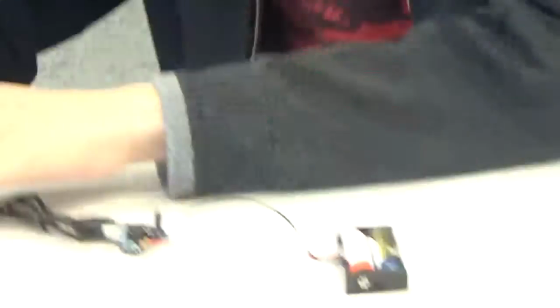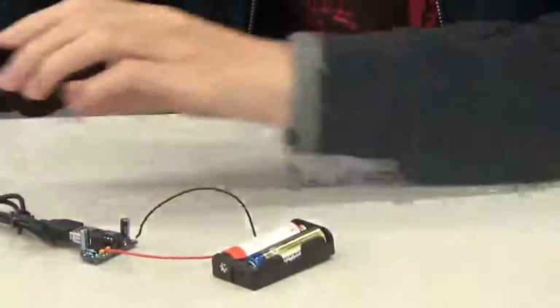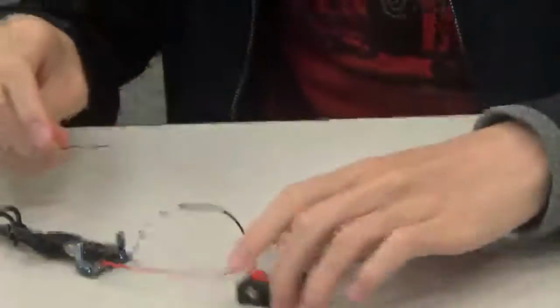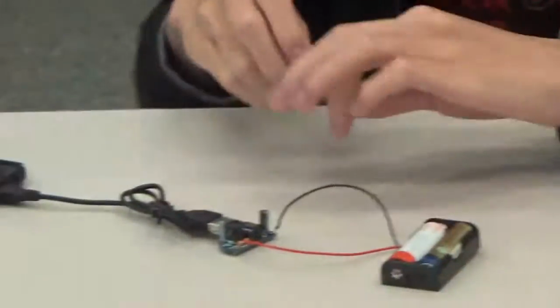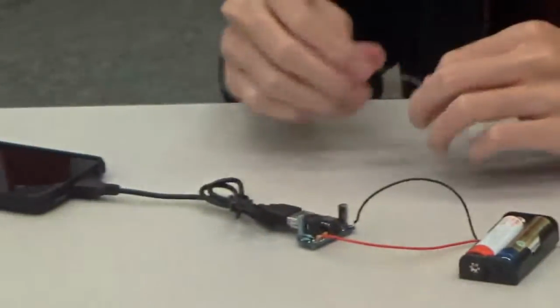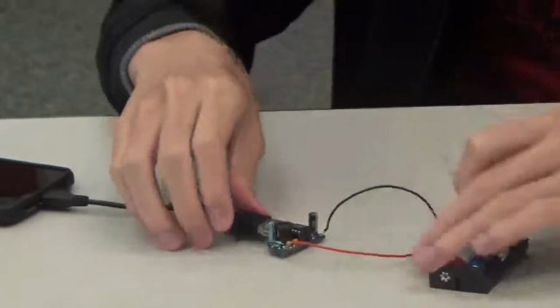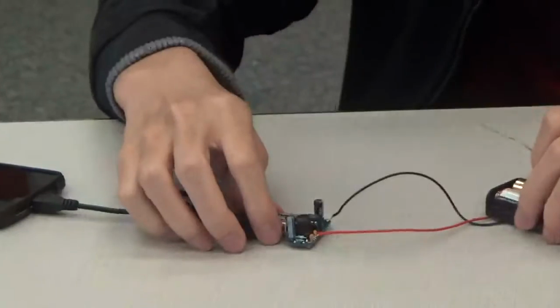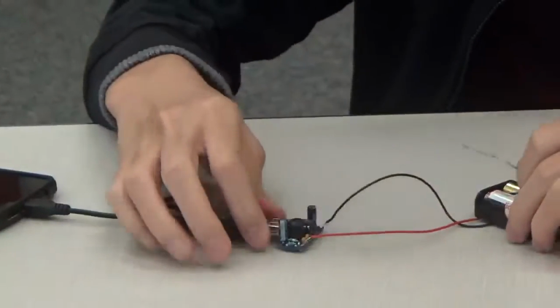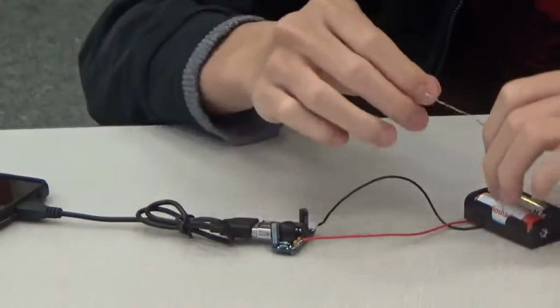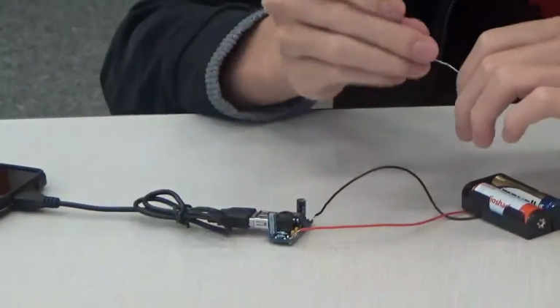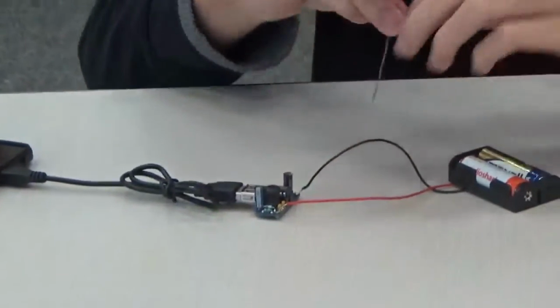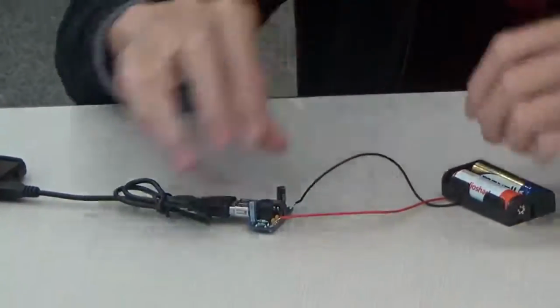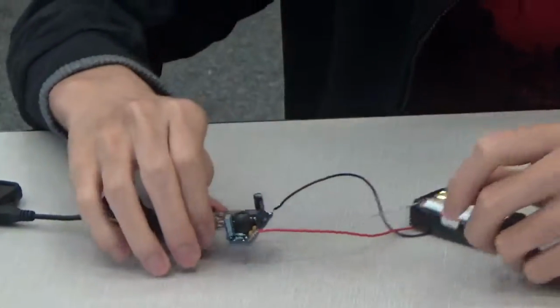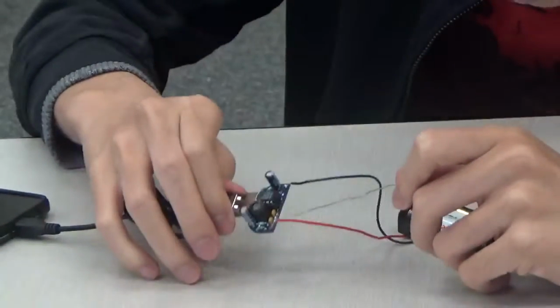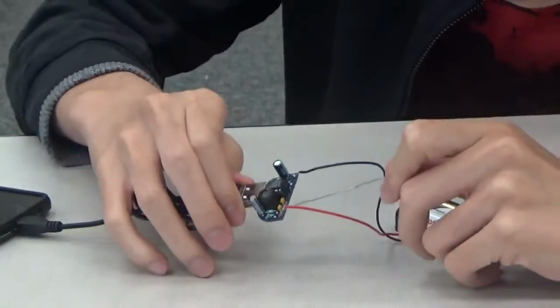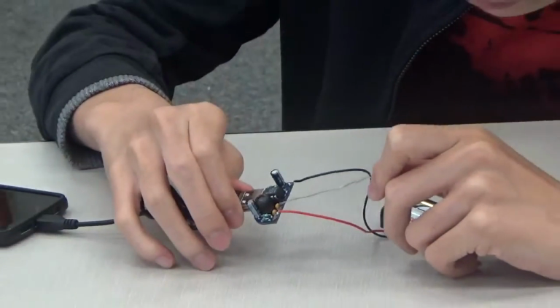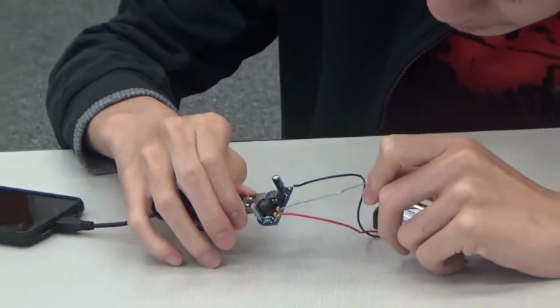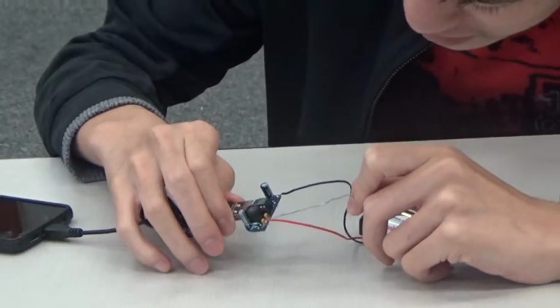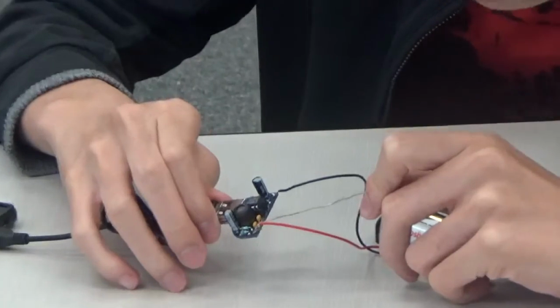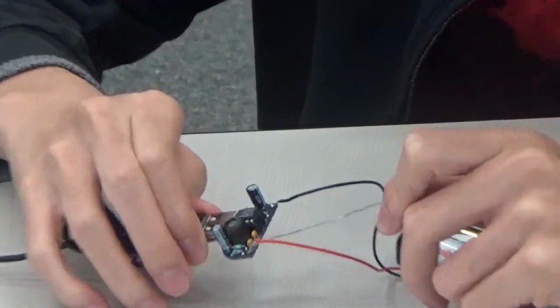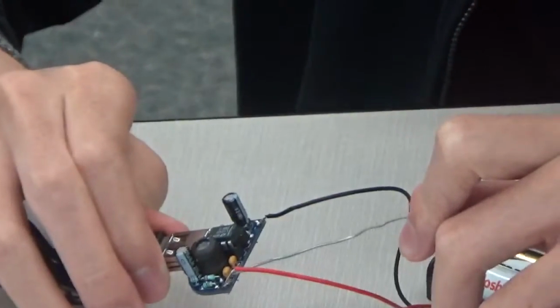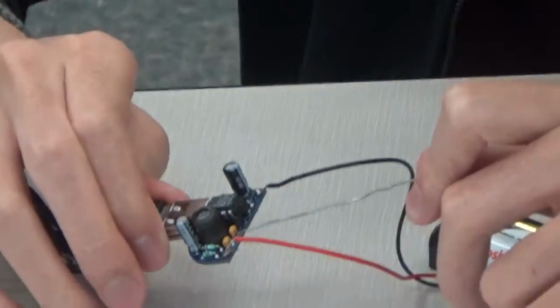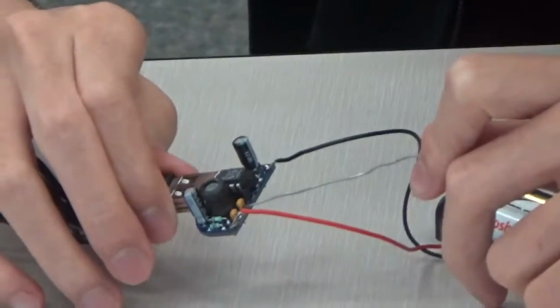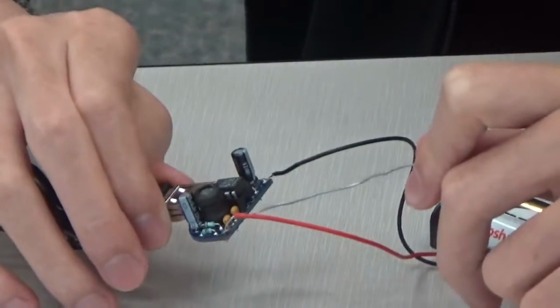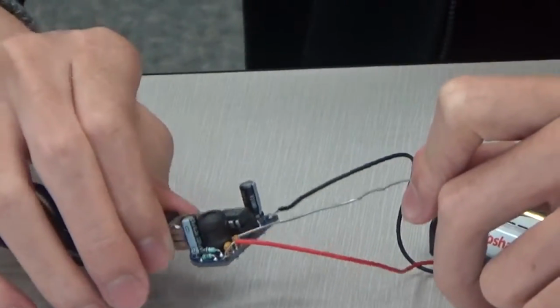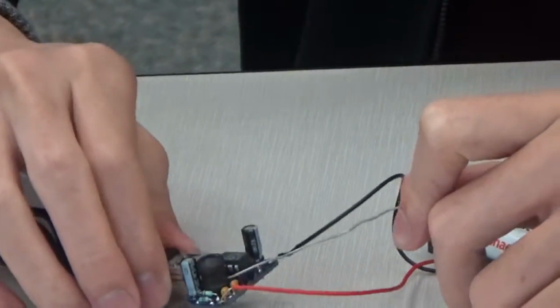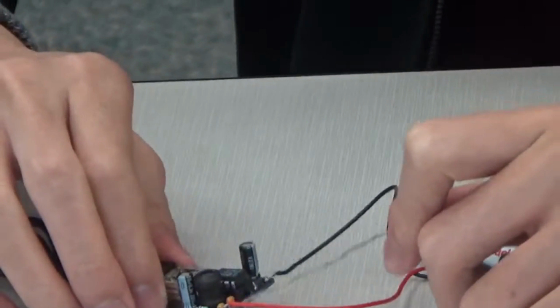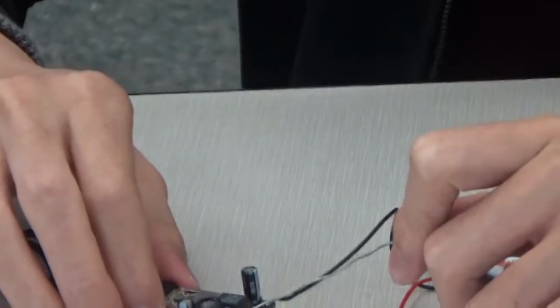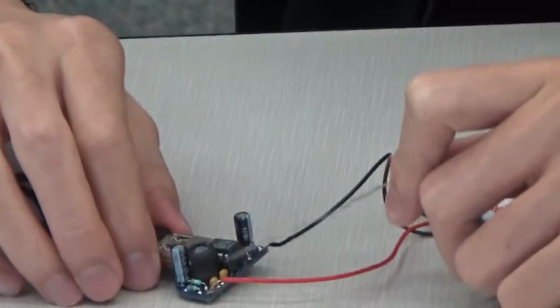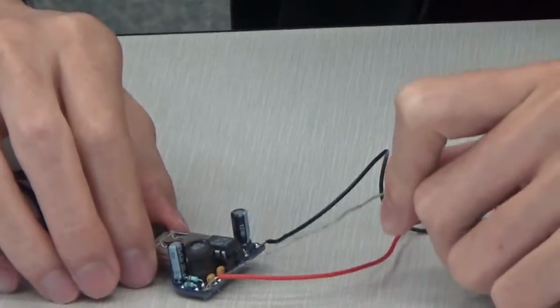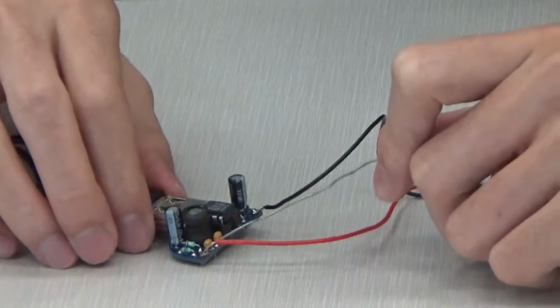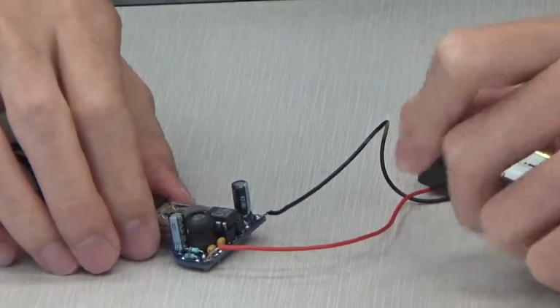Now I'll point out the components for you. These two brown things down here are capacitors. They are for stabilizing voltage. And these are ceramic capacitors that stabilize the voltage at high voltages.